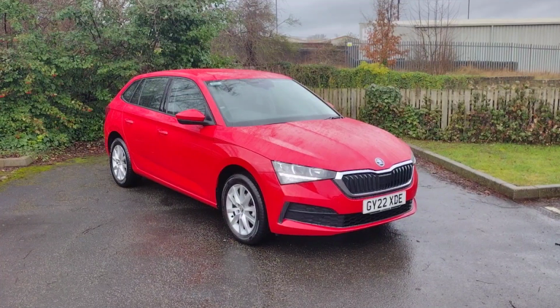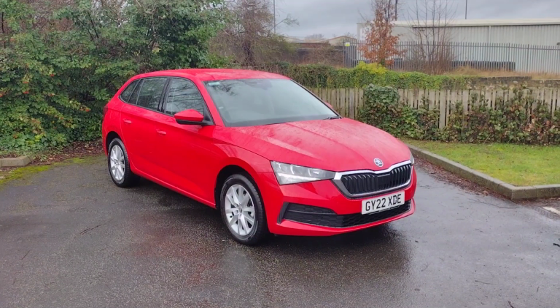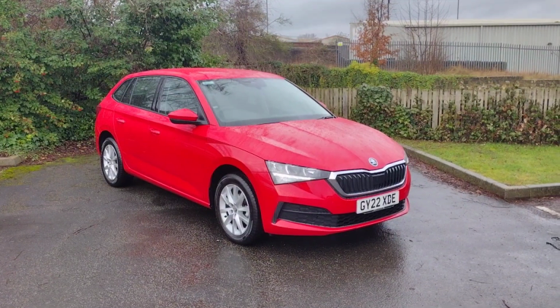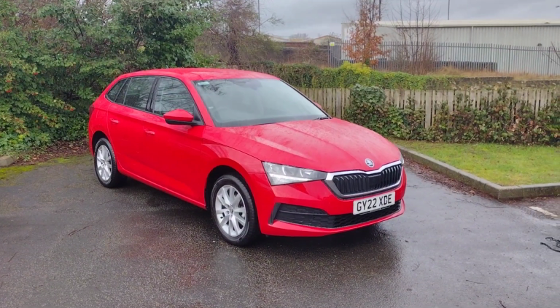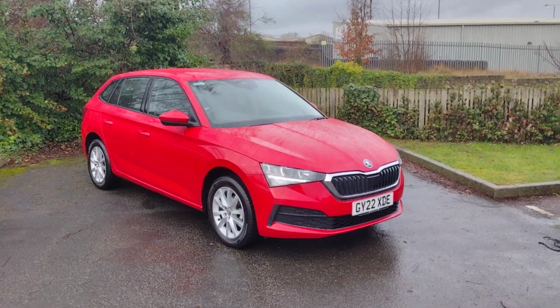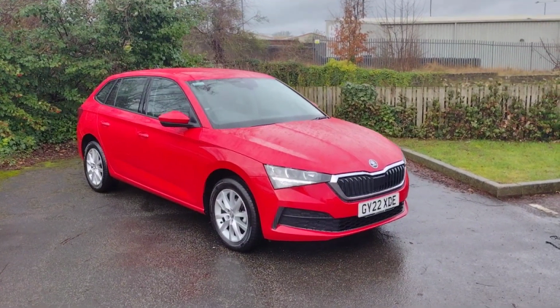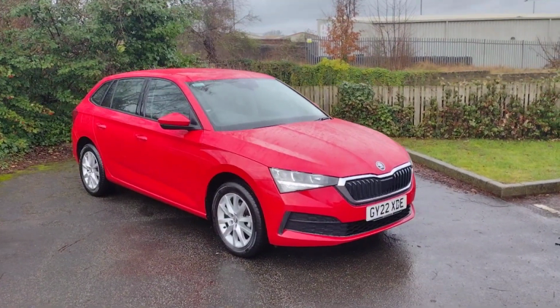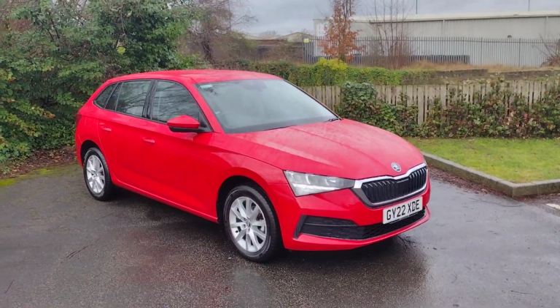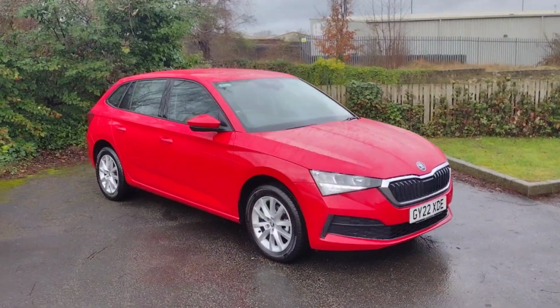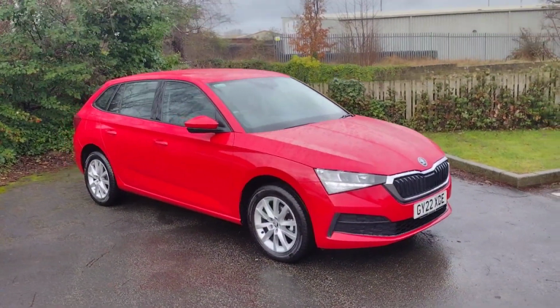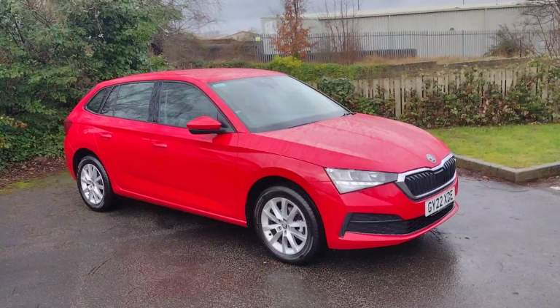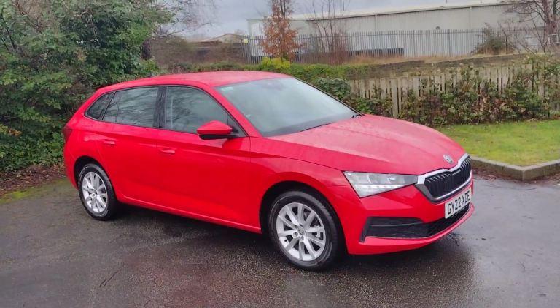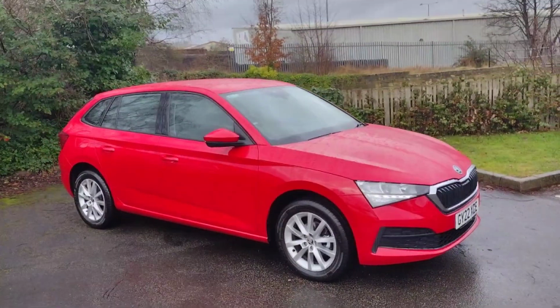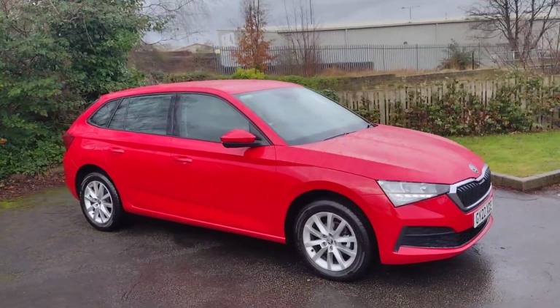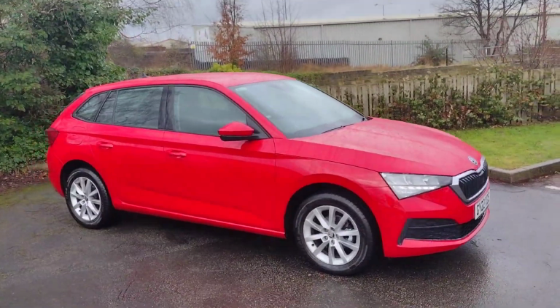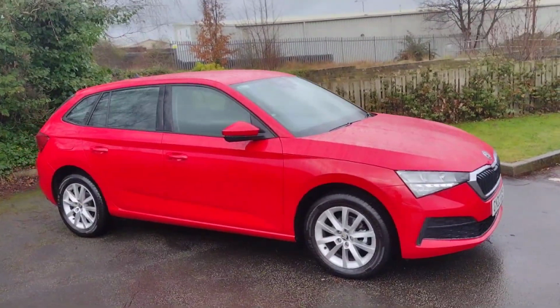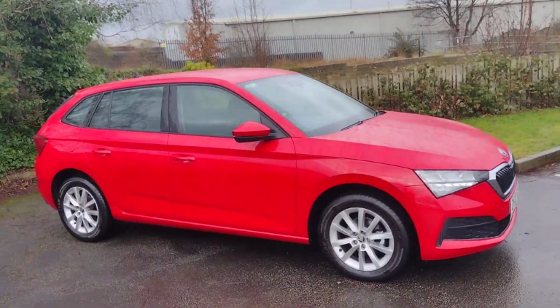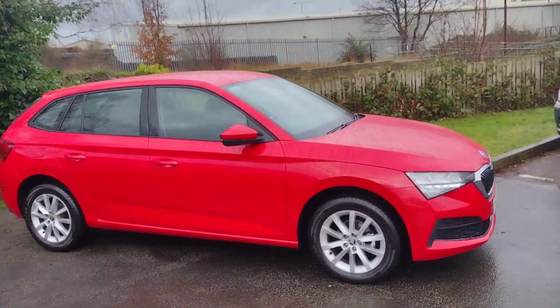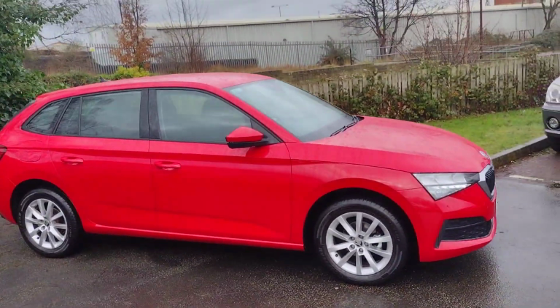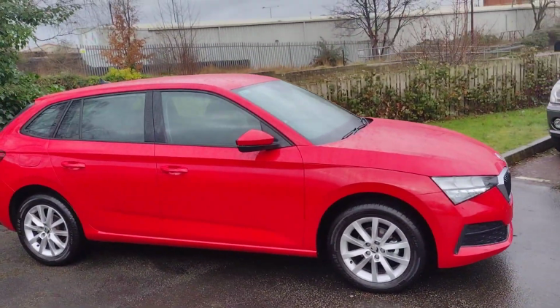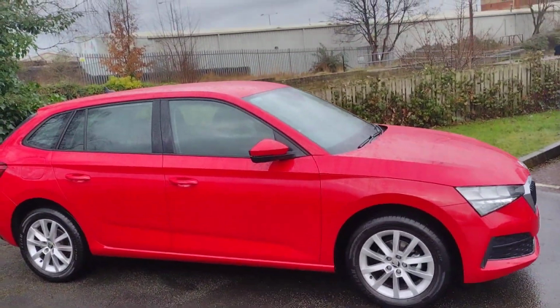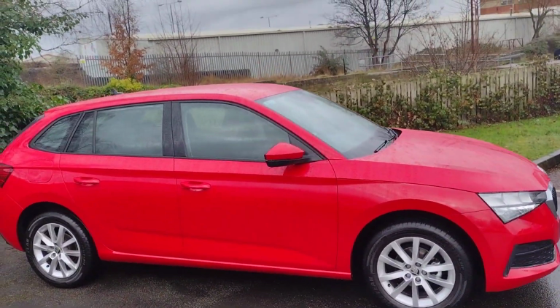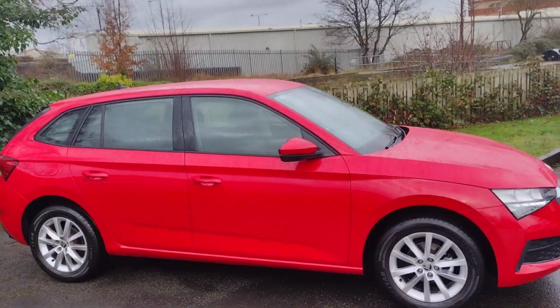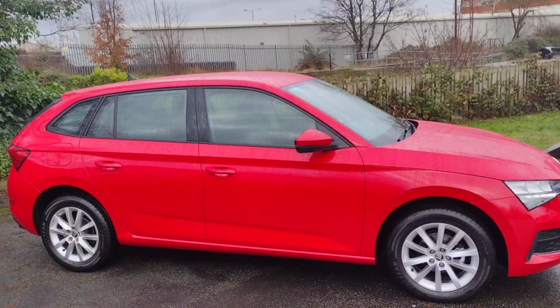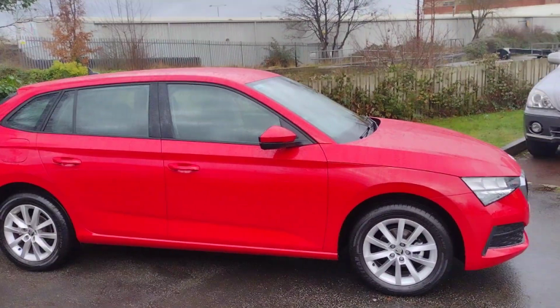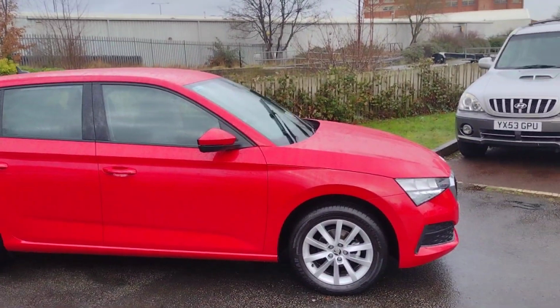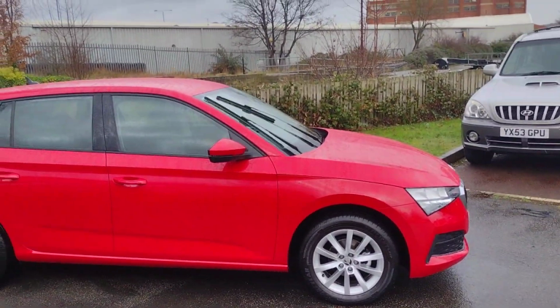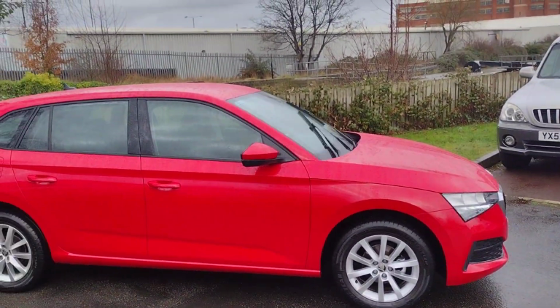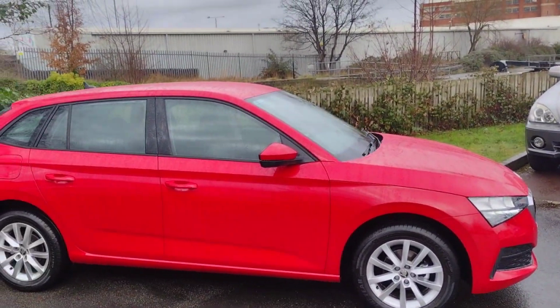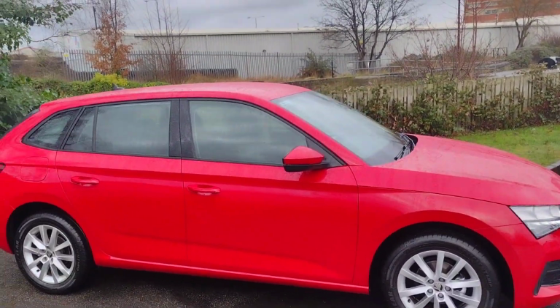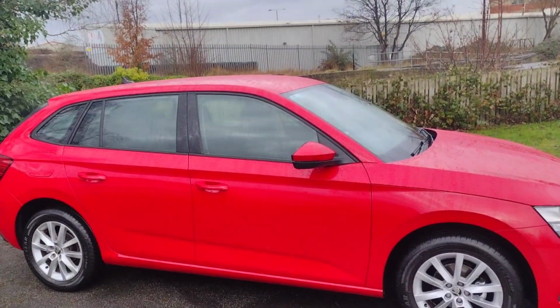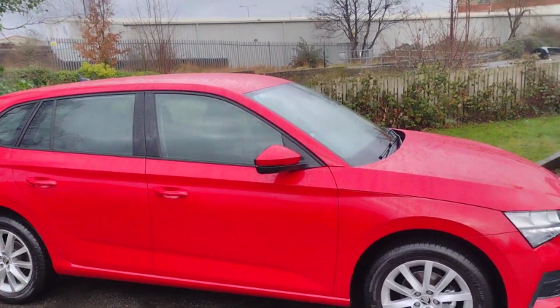Hi there, welcome back to DMK Skoda in Wakefield. Today I'm going to be showing you around this 22 plate Skoda Scala S model. It's a fantastic car in this lovely red paint. I'm going to show you around it now.